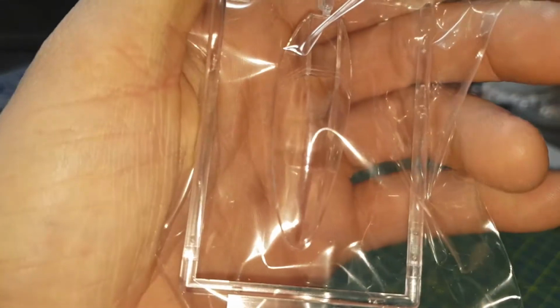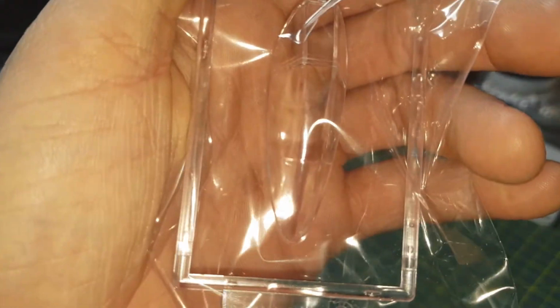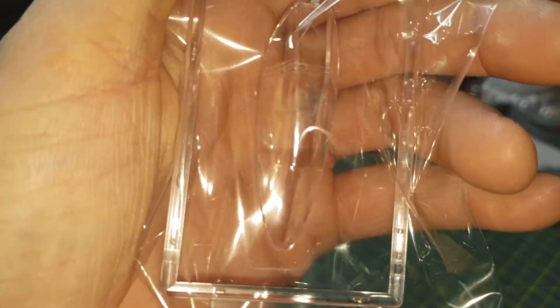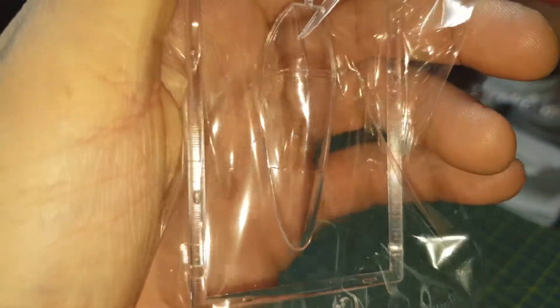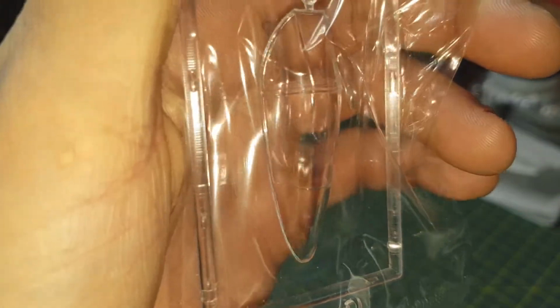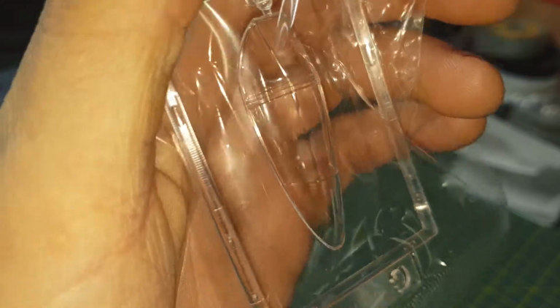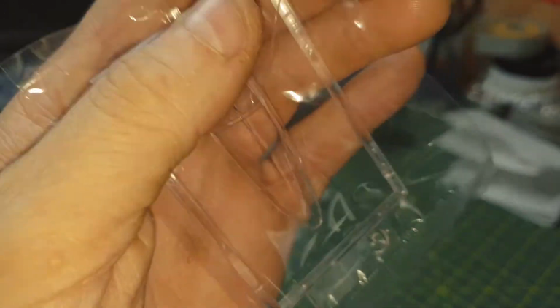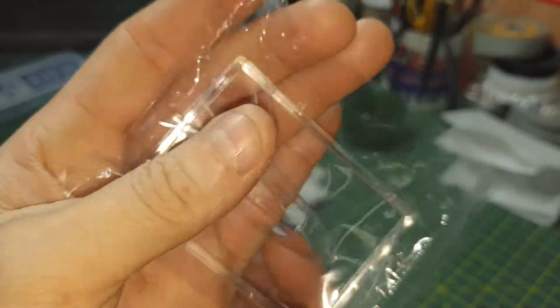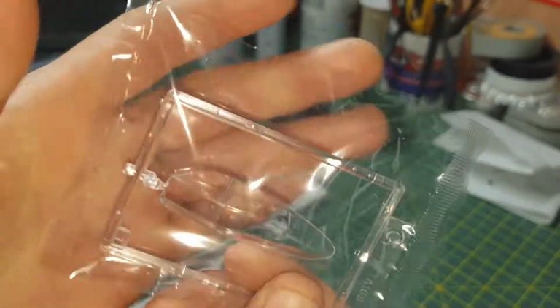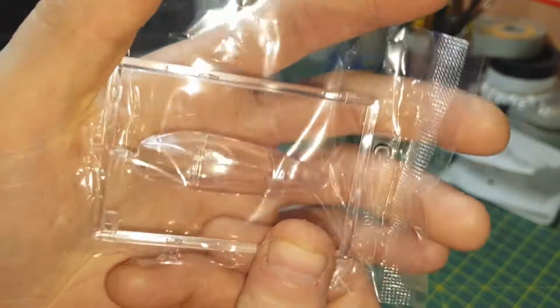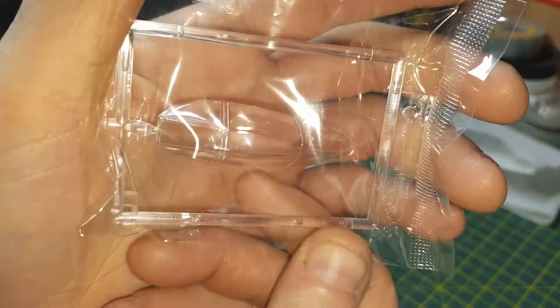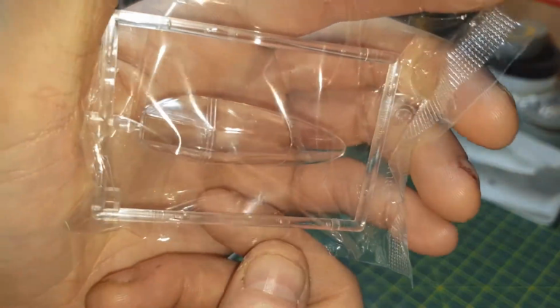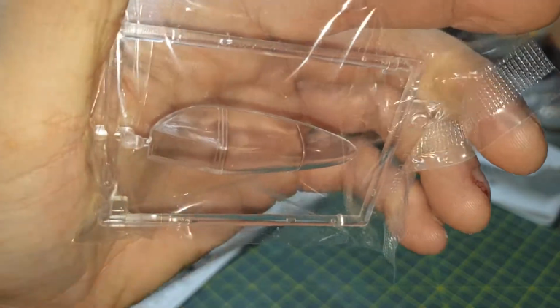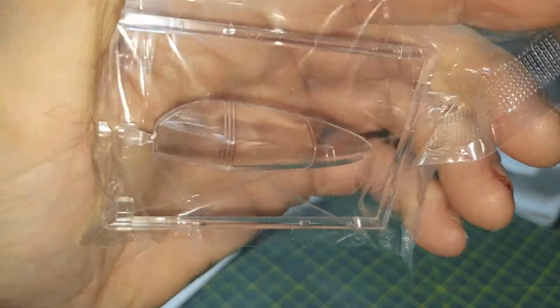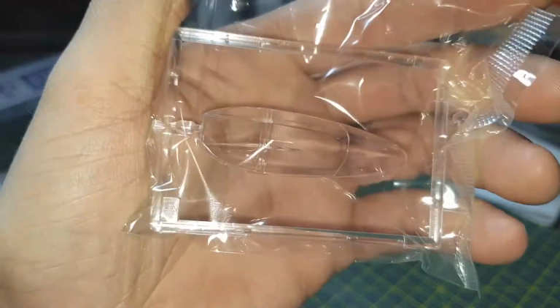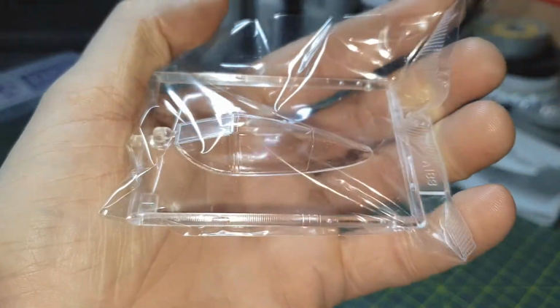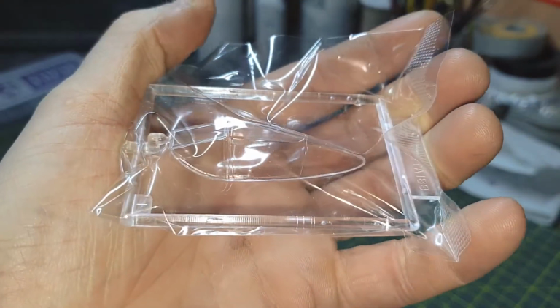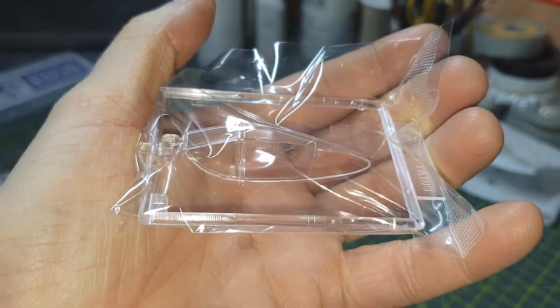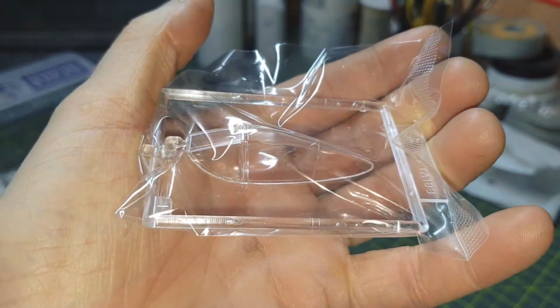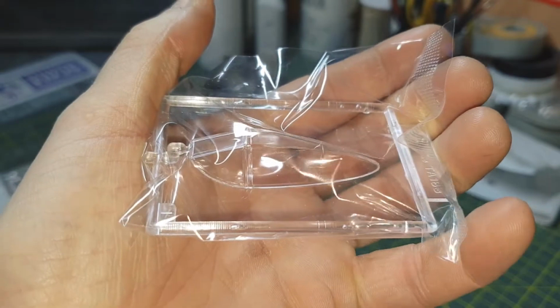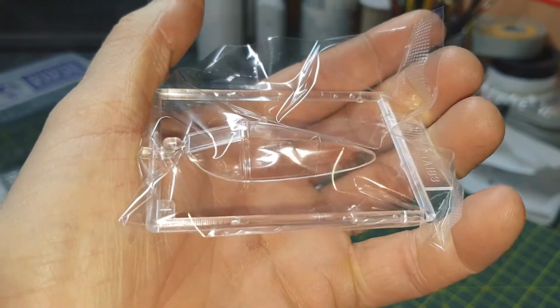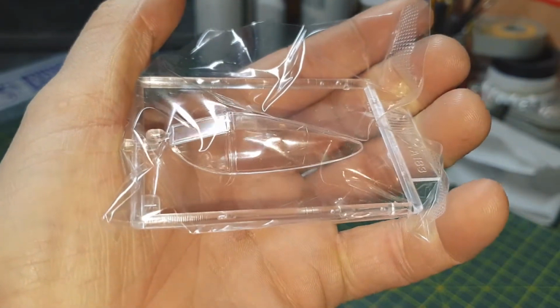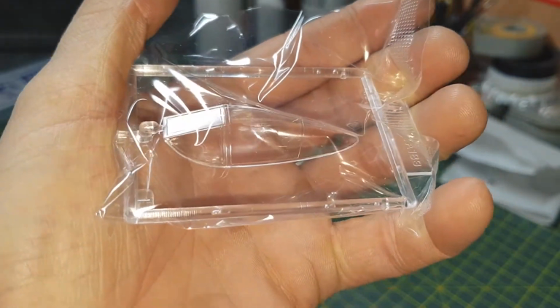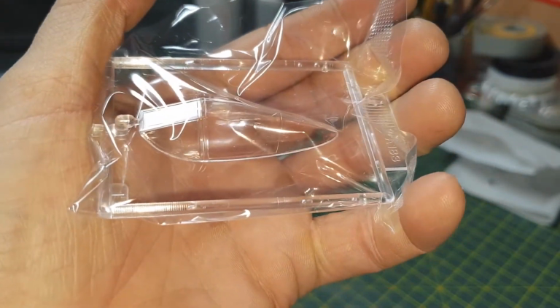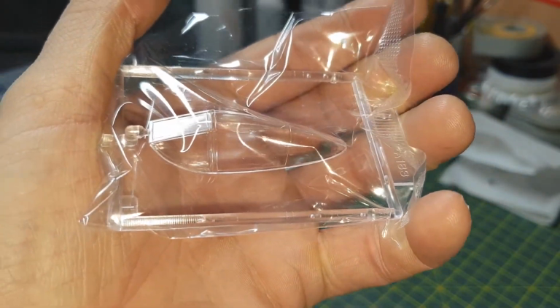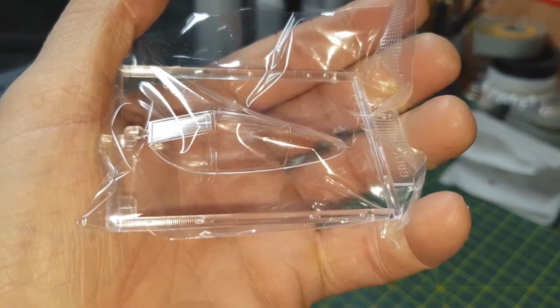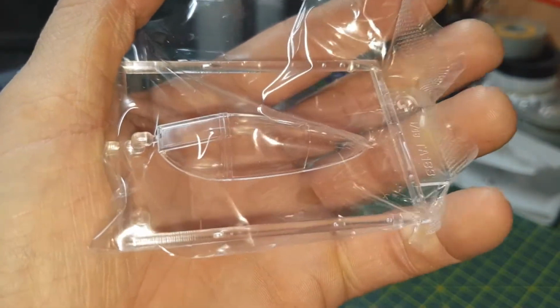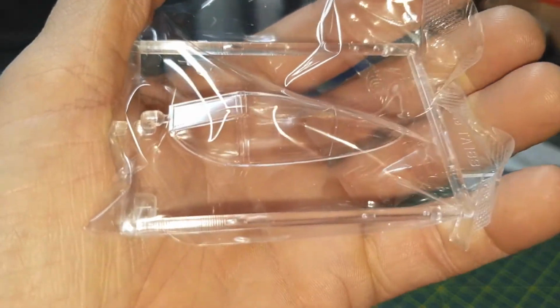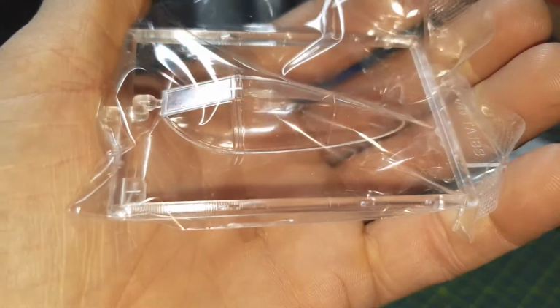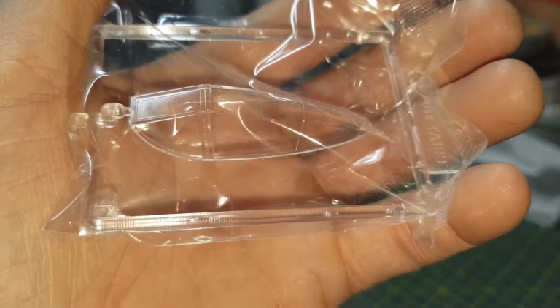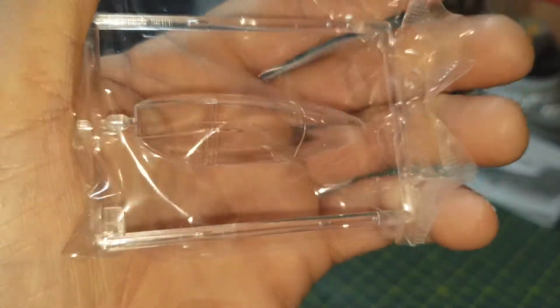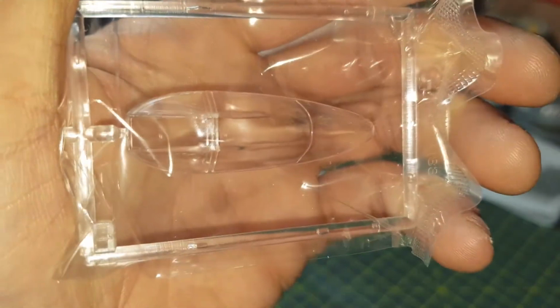There's a clear cockpit part - I don't want to take it out of the bag because I don't want to scratch it. I haven't built this kit yet; I'm in the process of doing a Spitfire and a B-17. Once I've got those out of the way I'll probably start this kit.